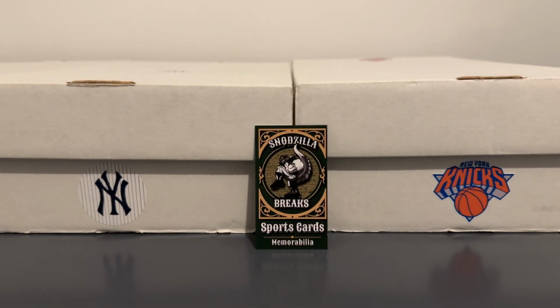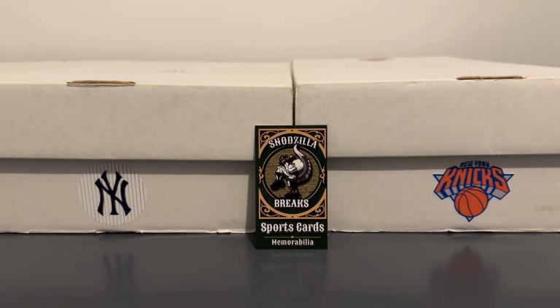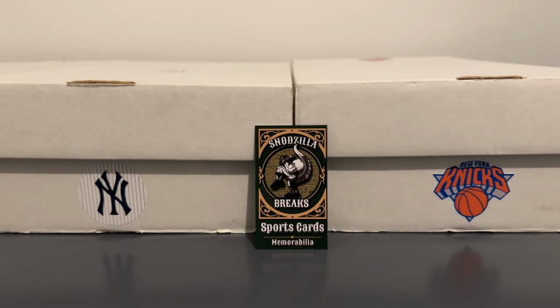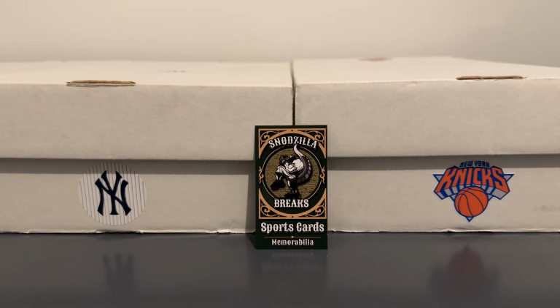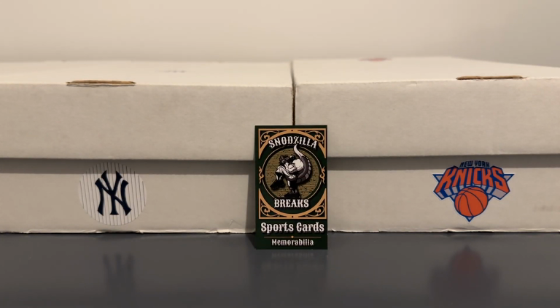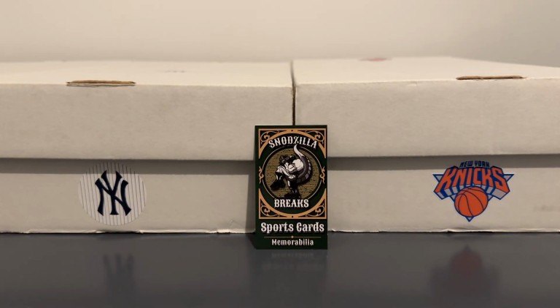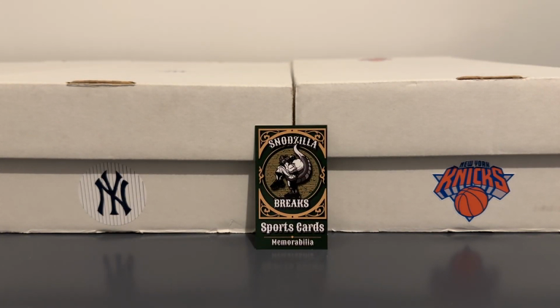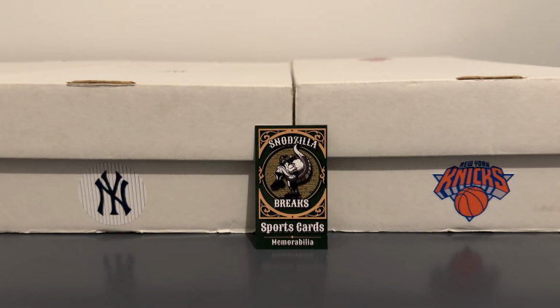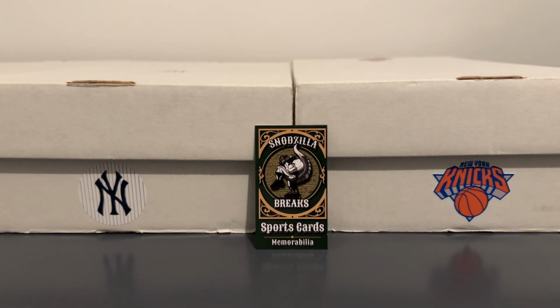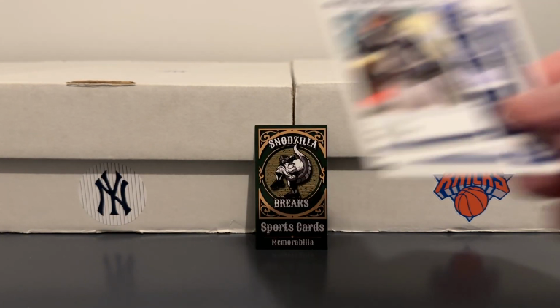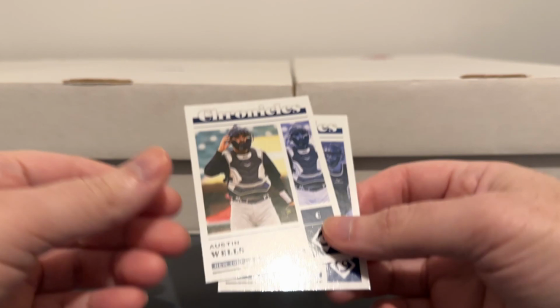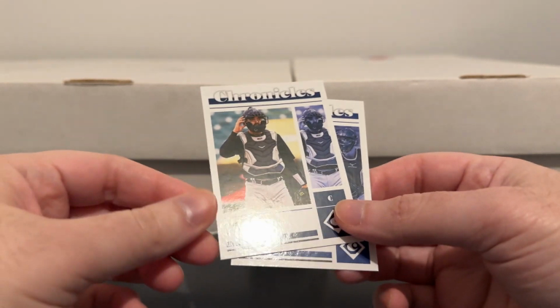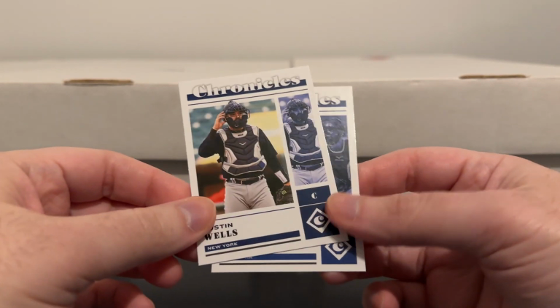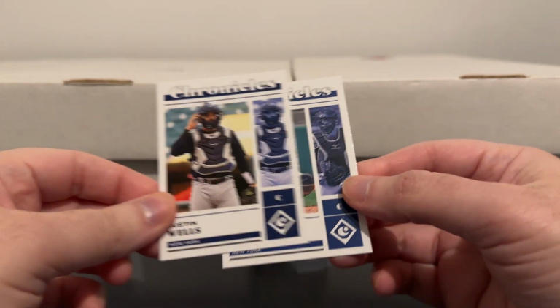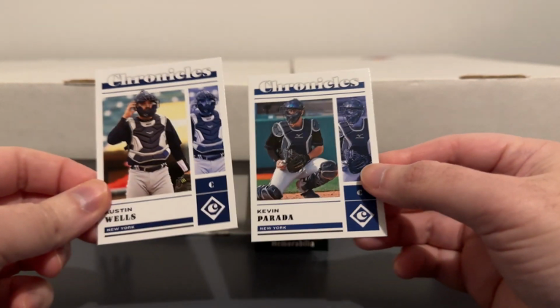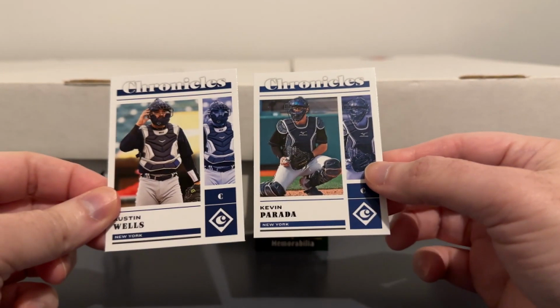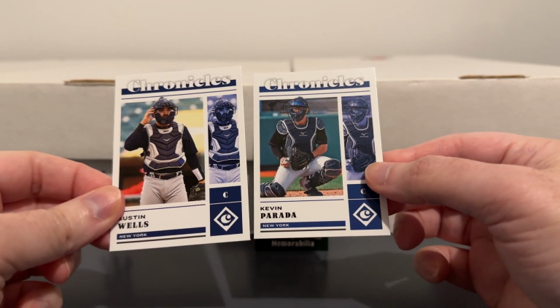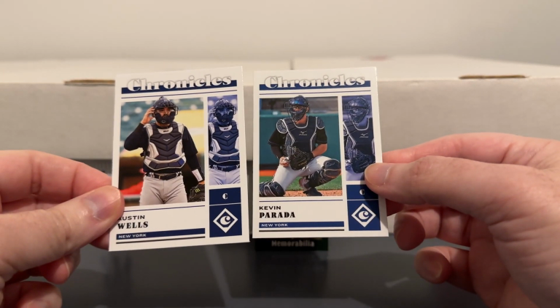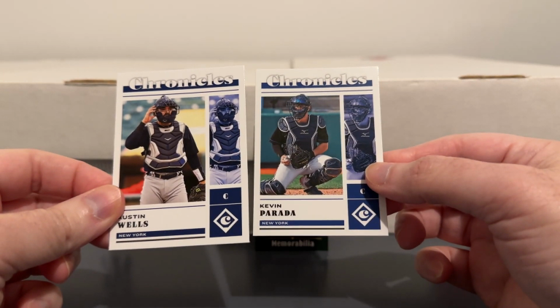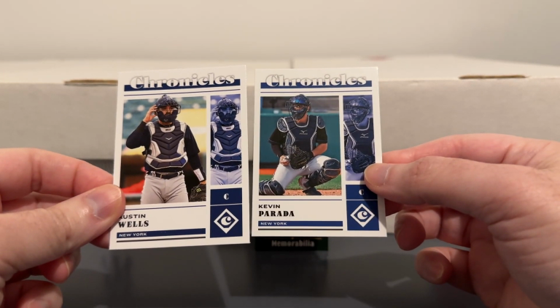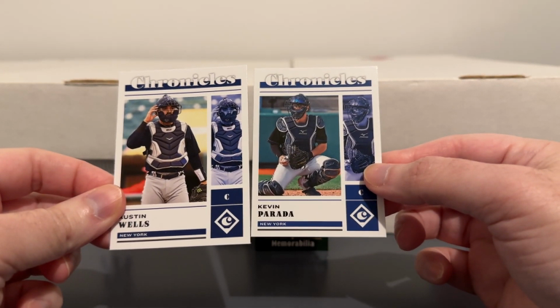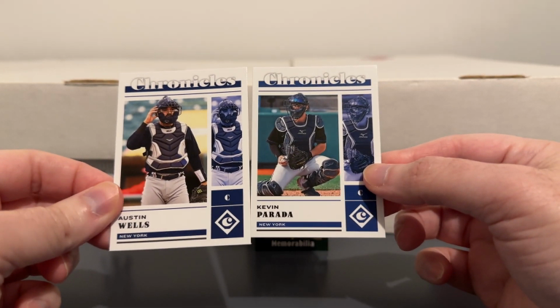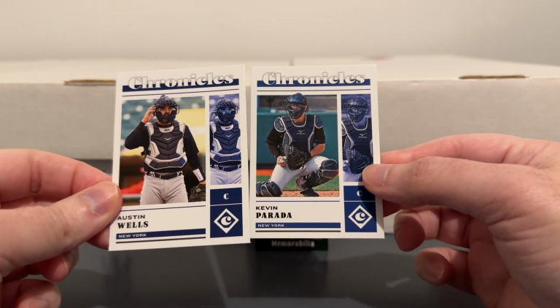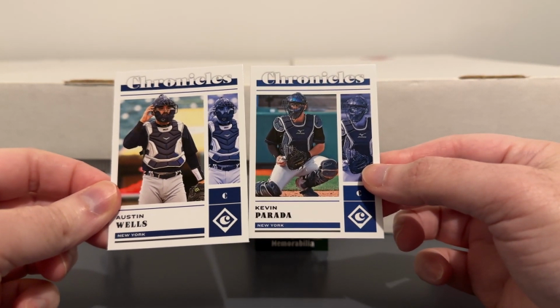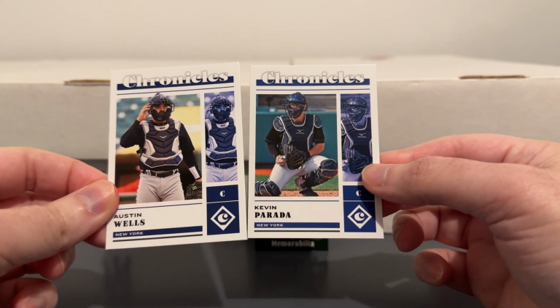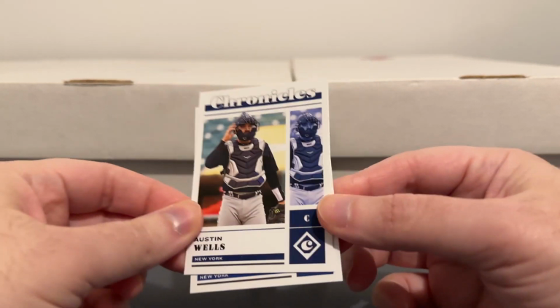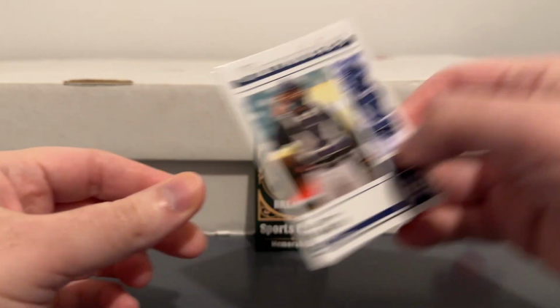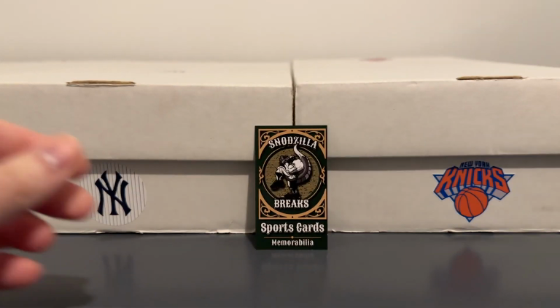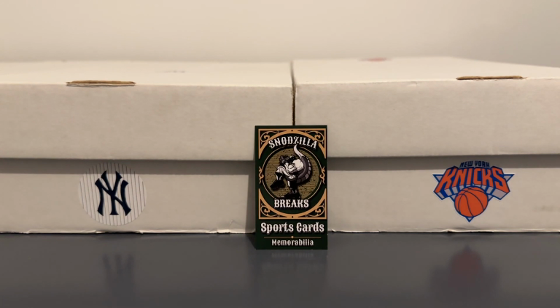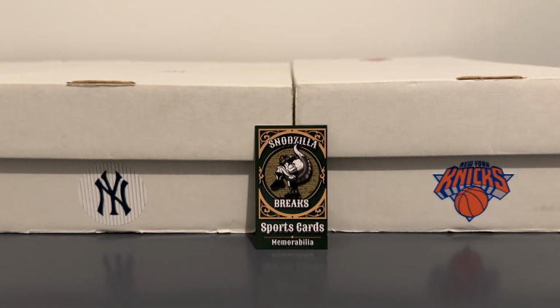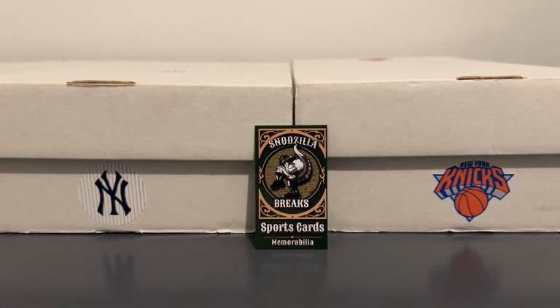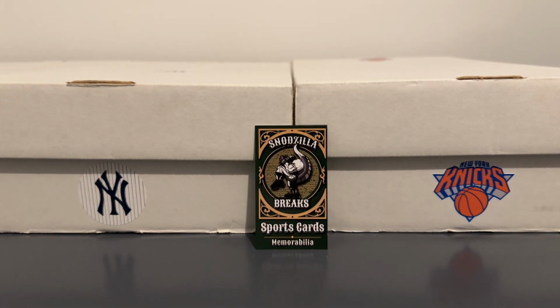Here's some of the Chronicles base — a couple of catching prospects: Austin Wells and Kevin Parada.